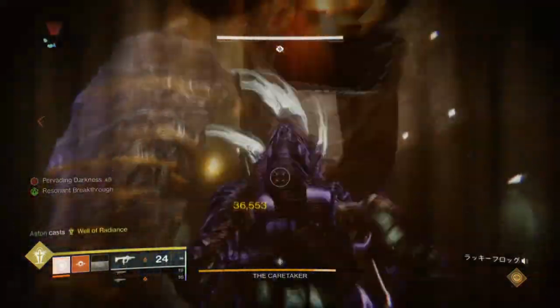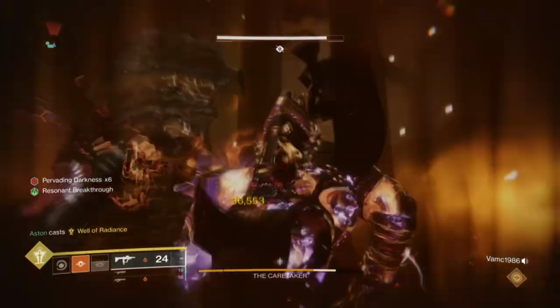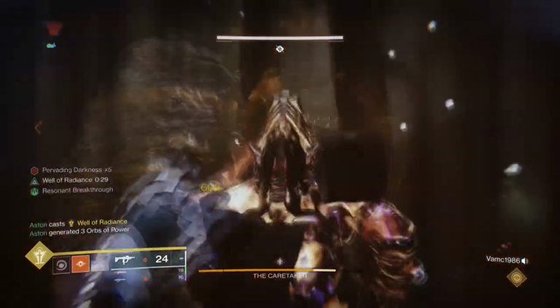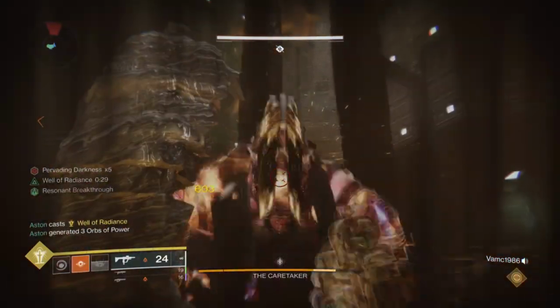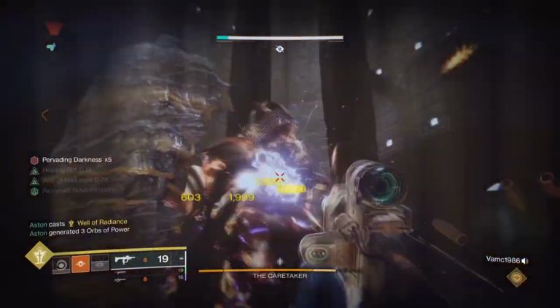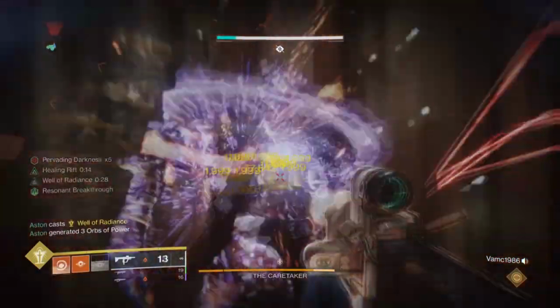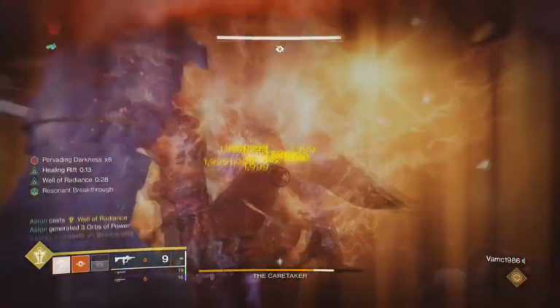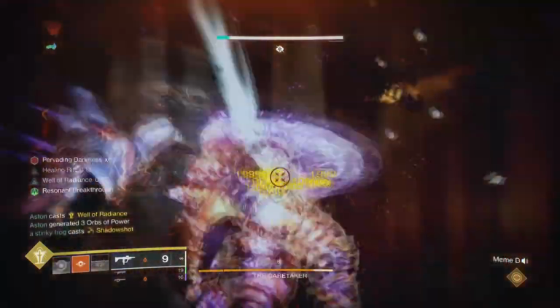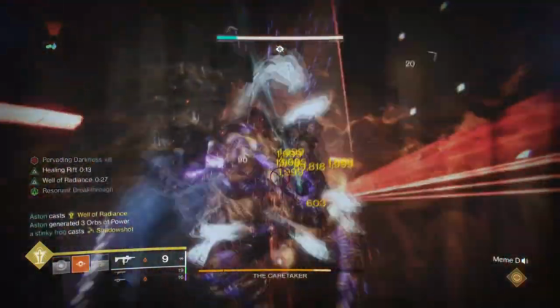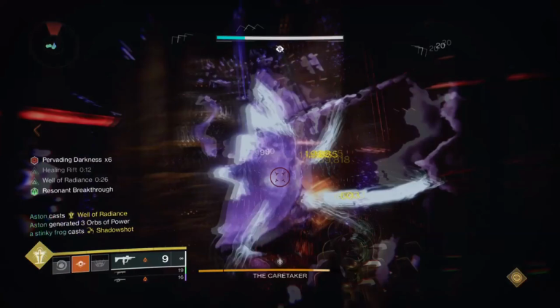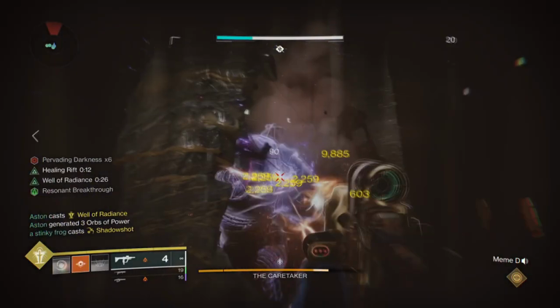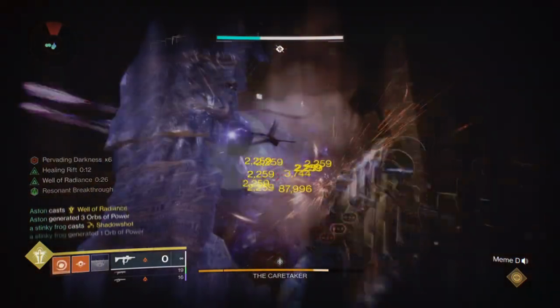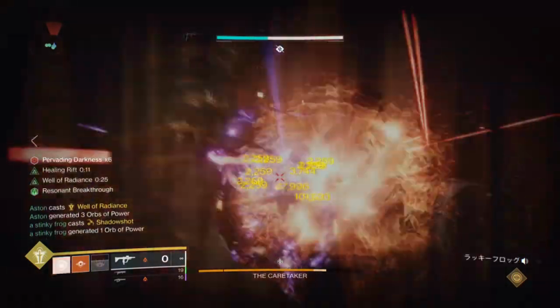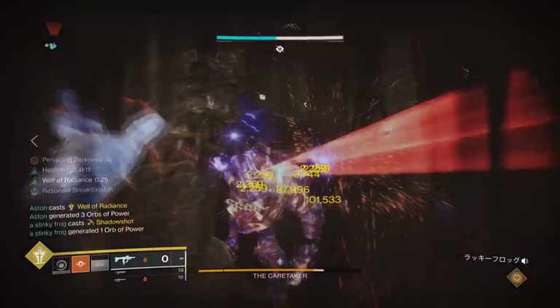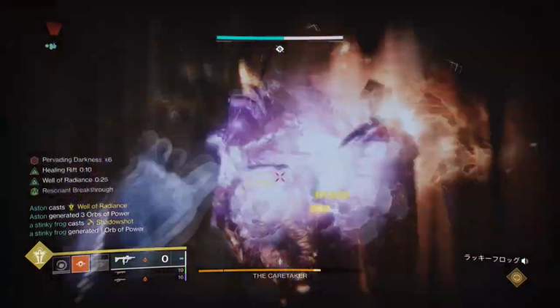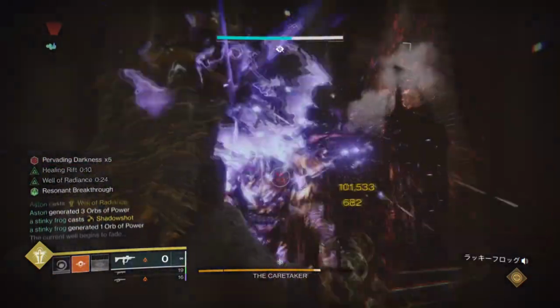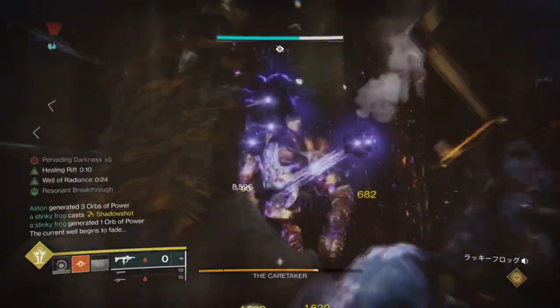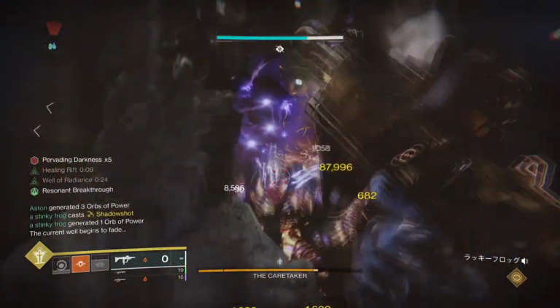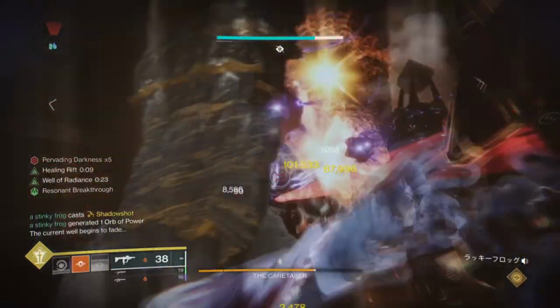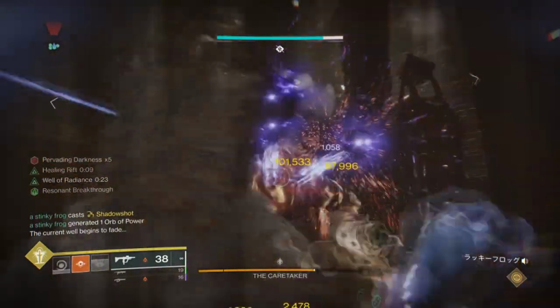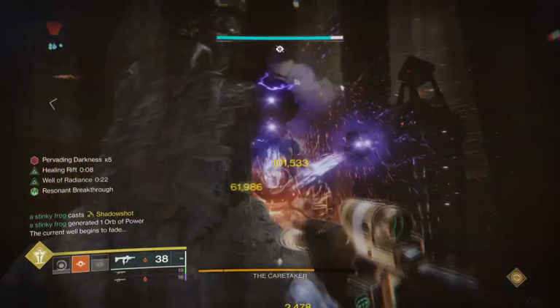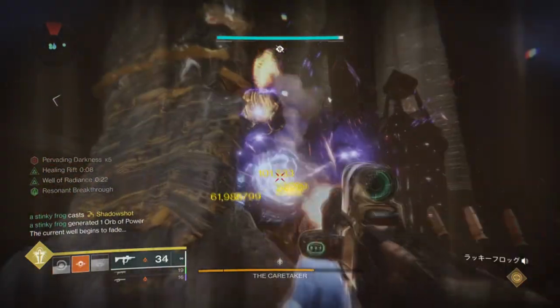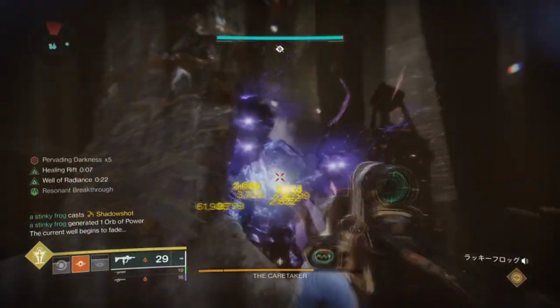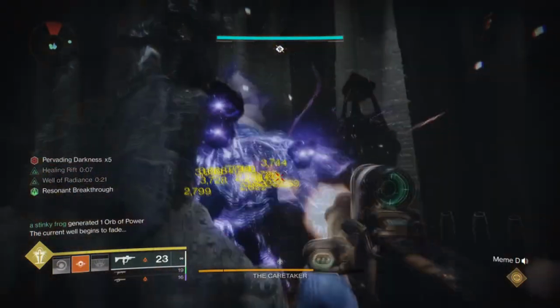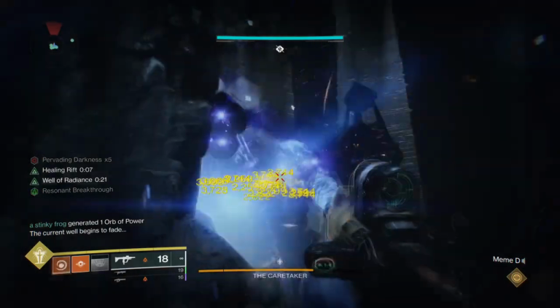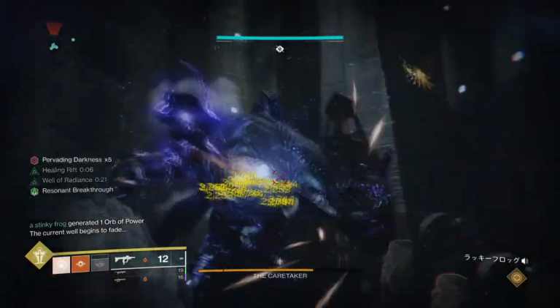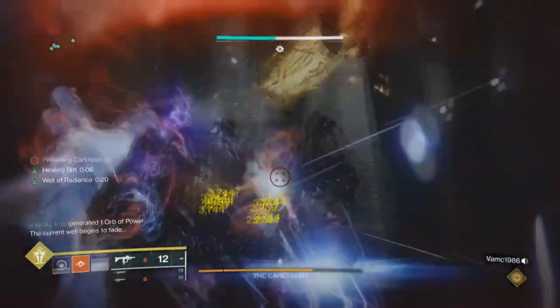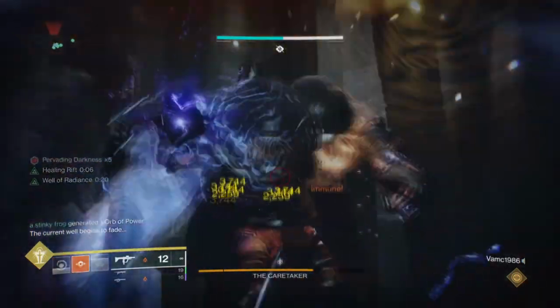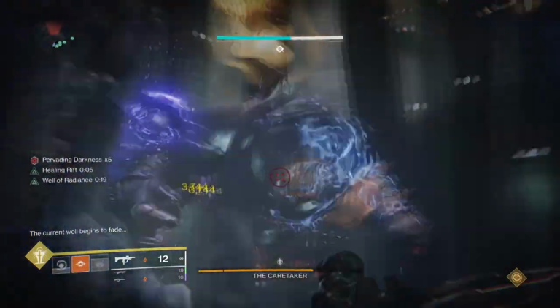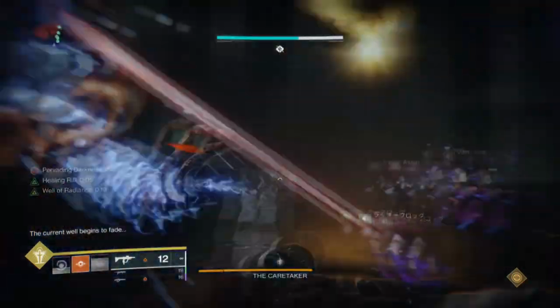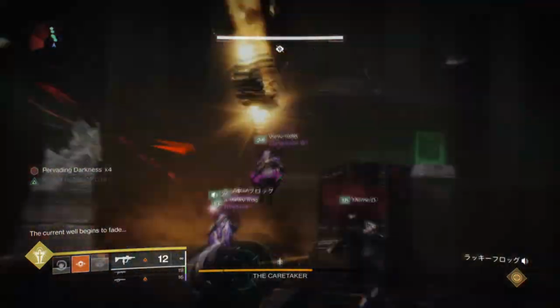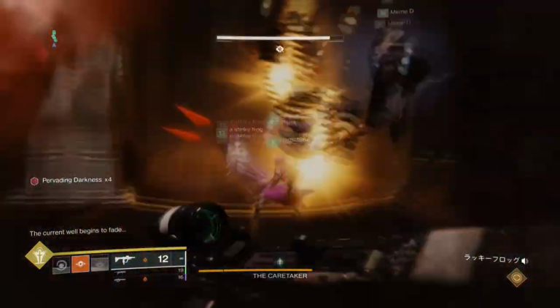Simply having the exotic and new subclass changes are all that you need to survive and do exceptionally well. You can still edit the build for more defensive support considering how vulnerable you'll be, such as adding Reaping Wellmaker and Well Tenacity for an extra layer of defense. Pretty simple and nothing more needs to be expanded until you start to play around with it.